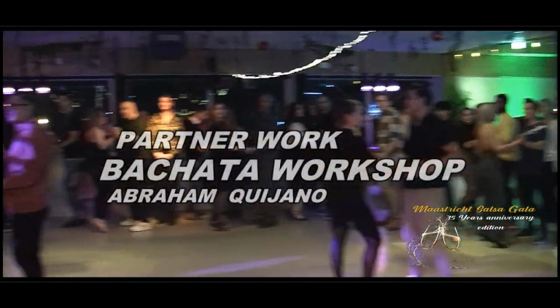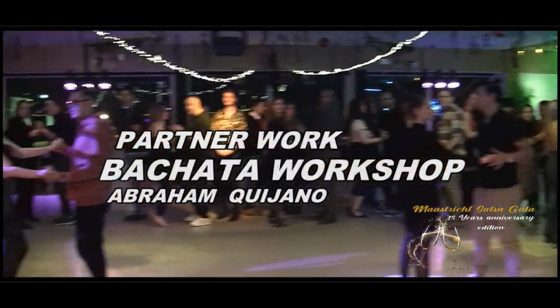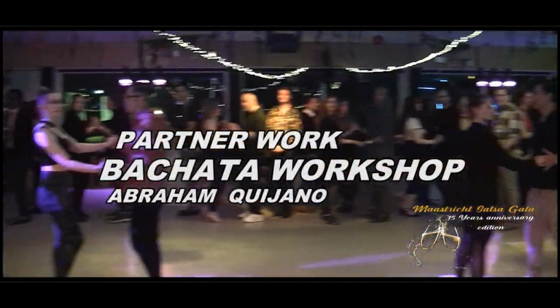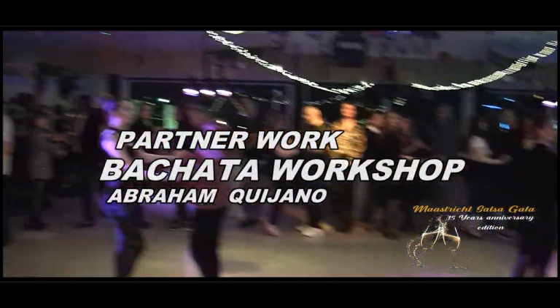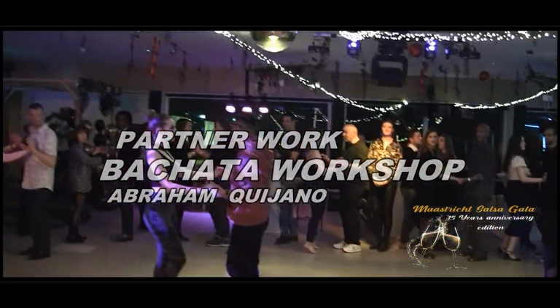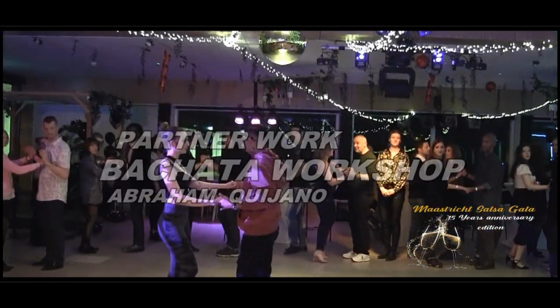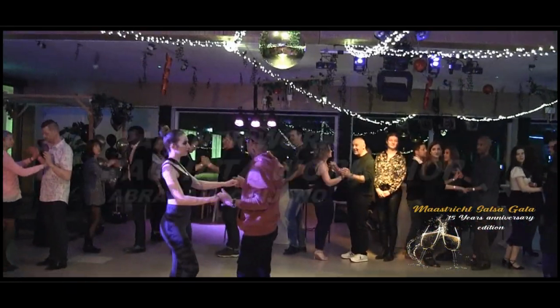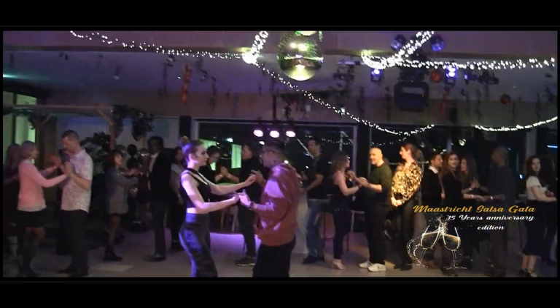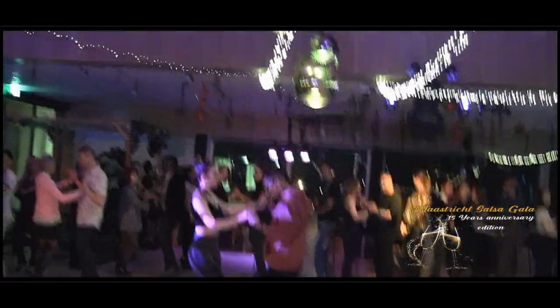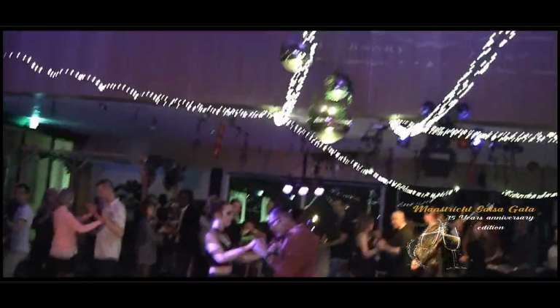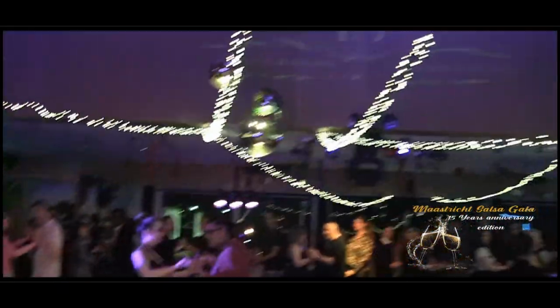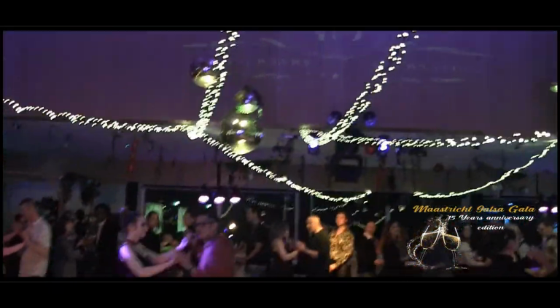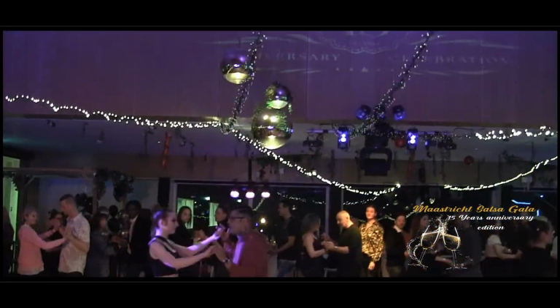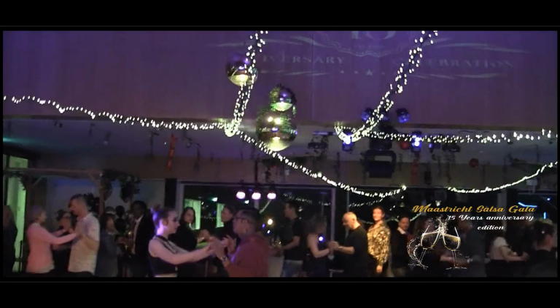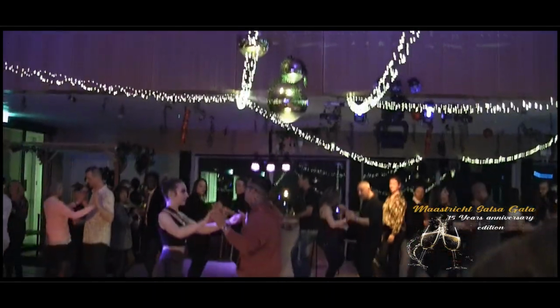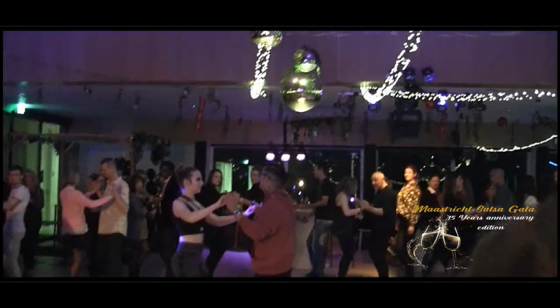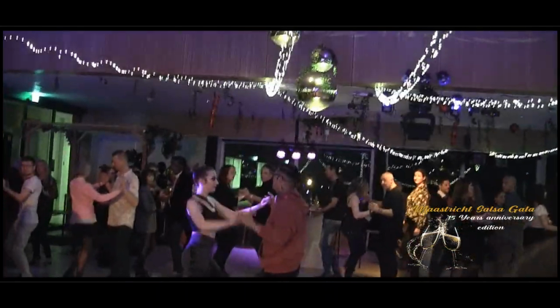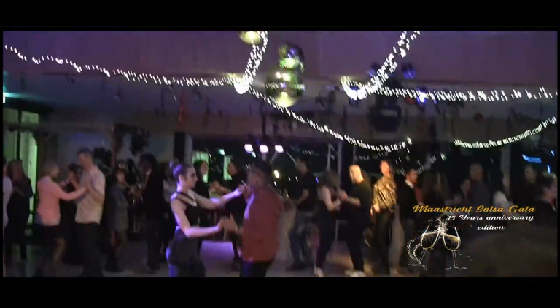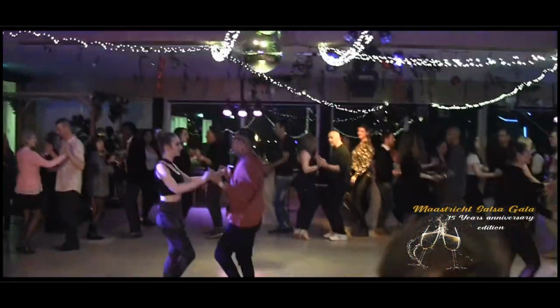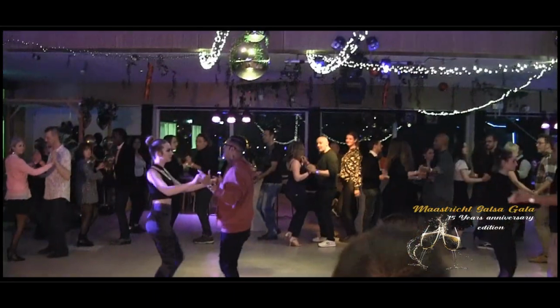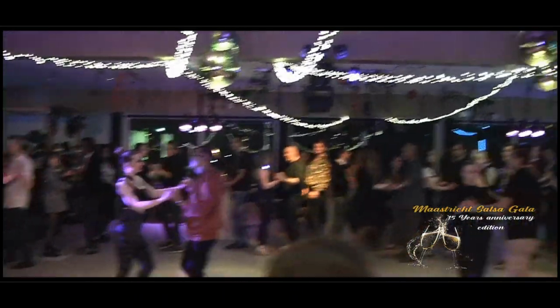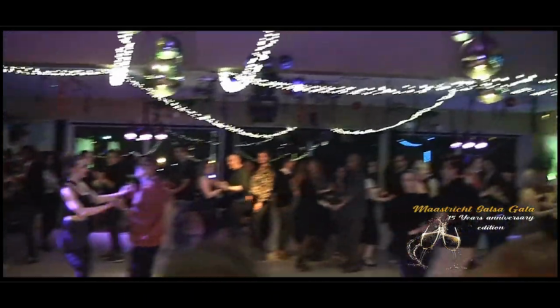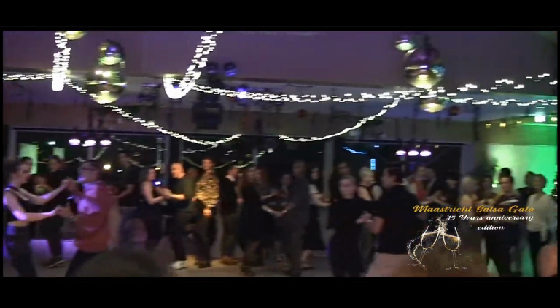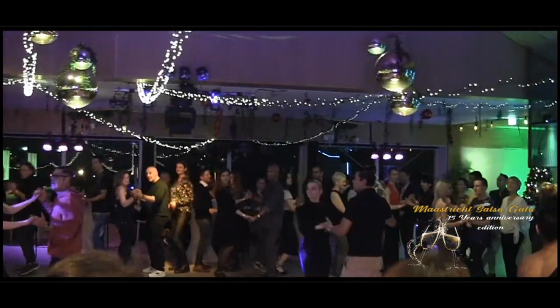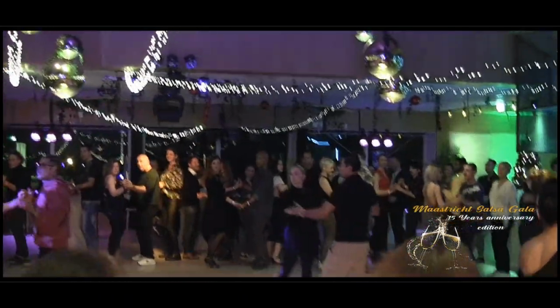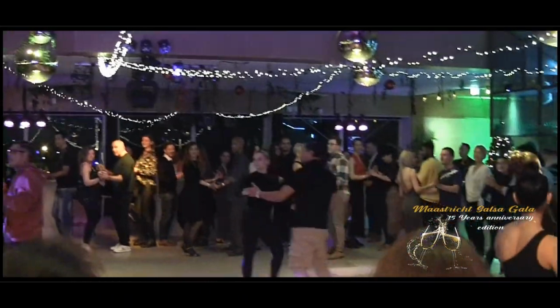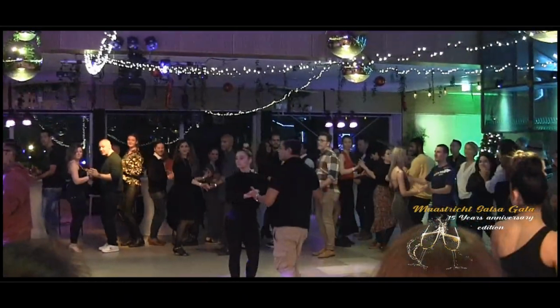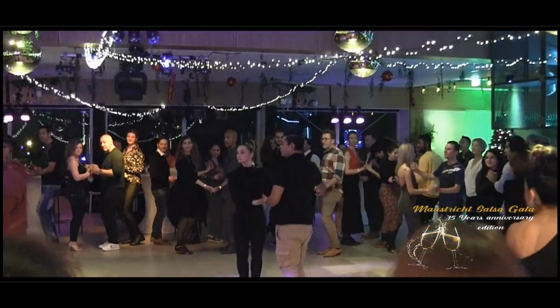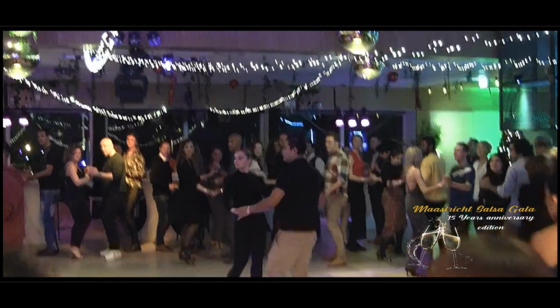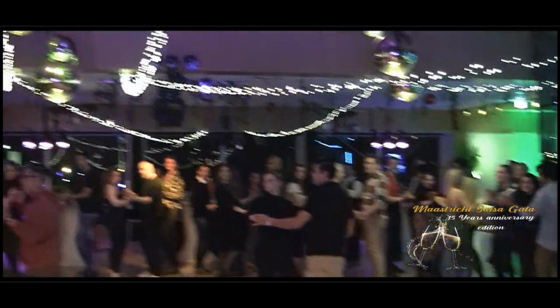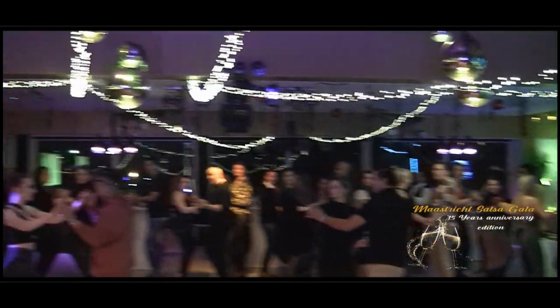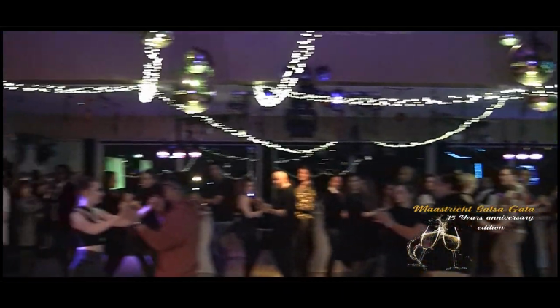Okay, one more time. 5, 6, 7, 8. 1, and 2, and 3, 4, and 5, and 7, 8, and 1, 2, 3, 4.